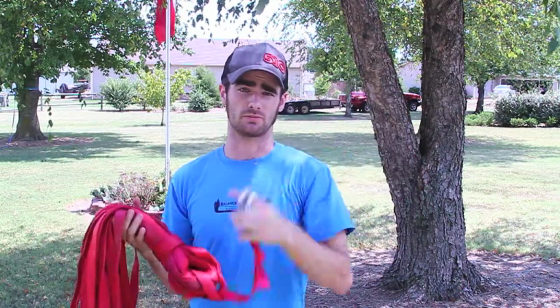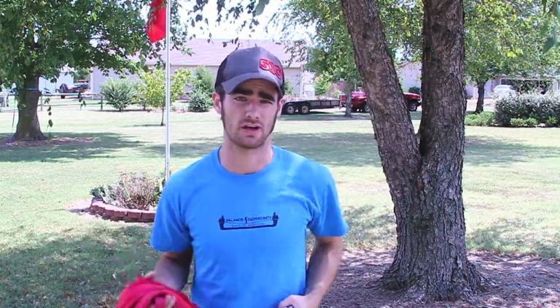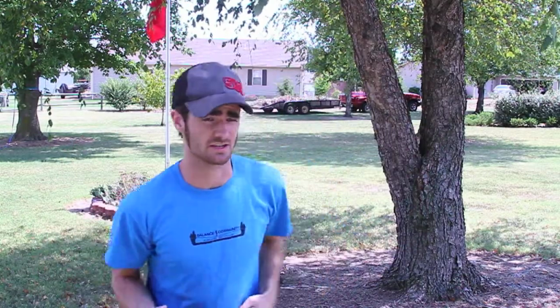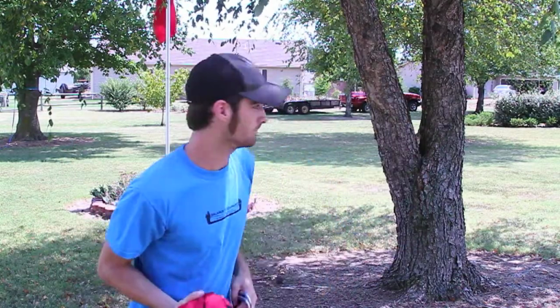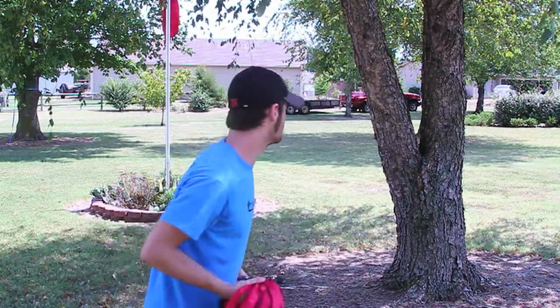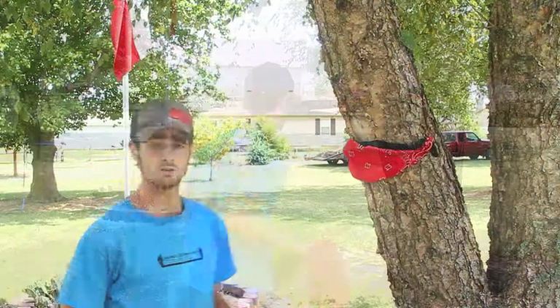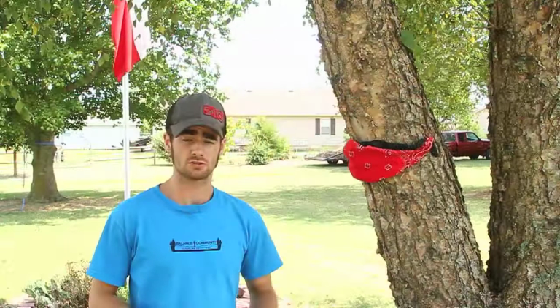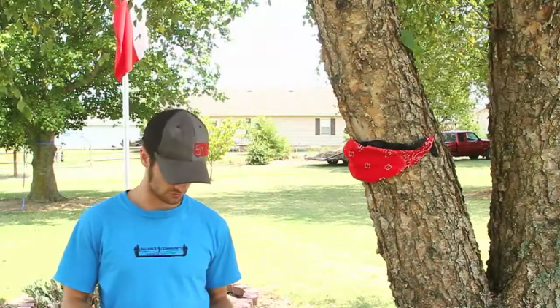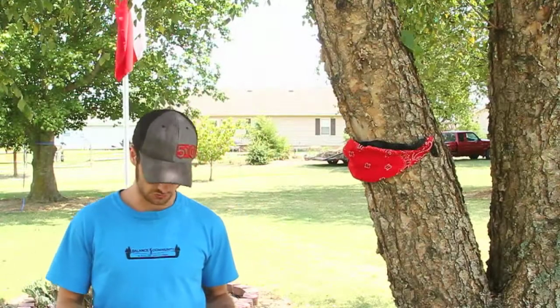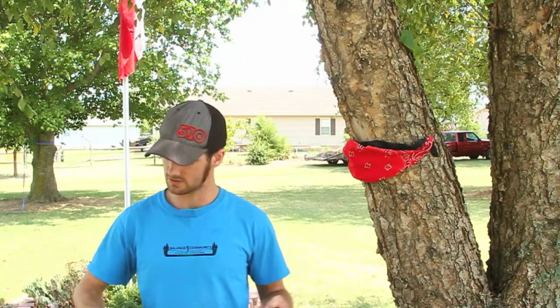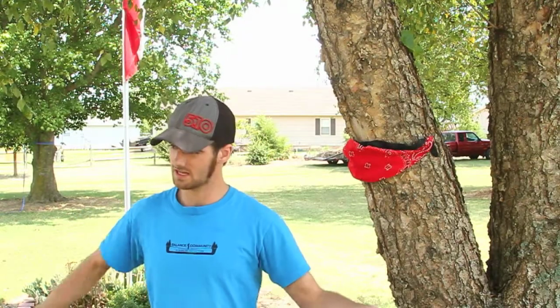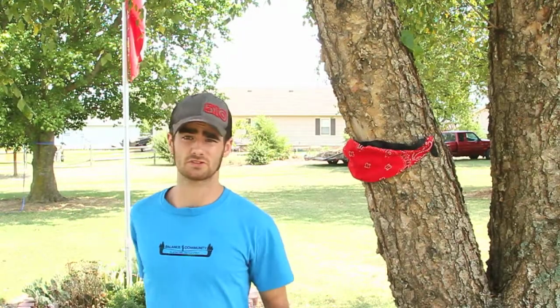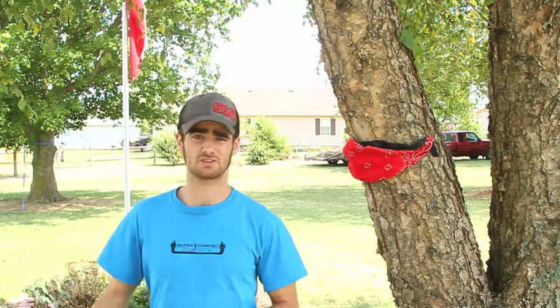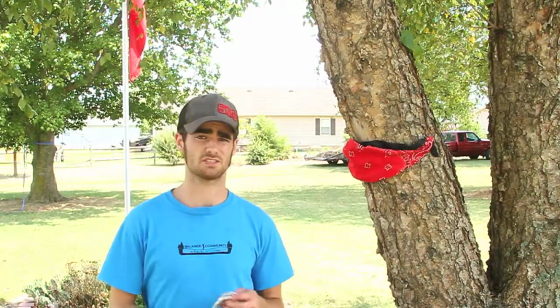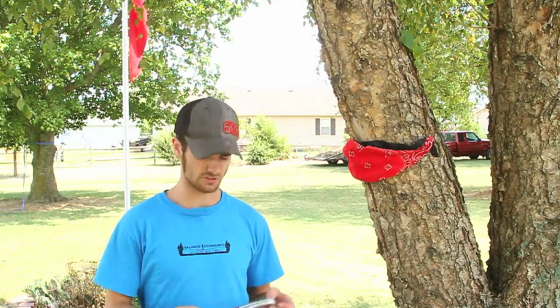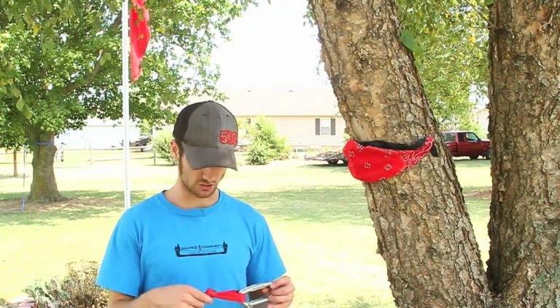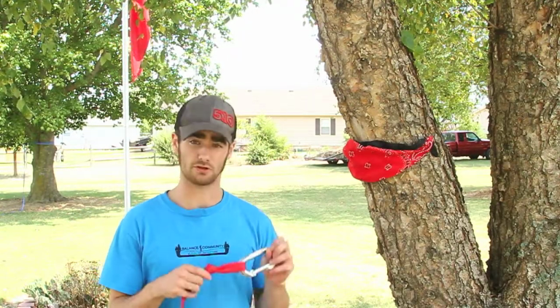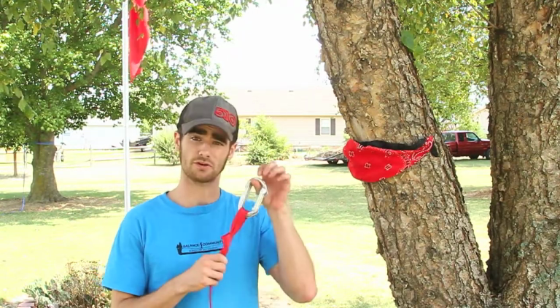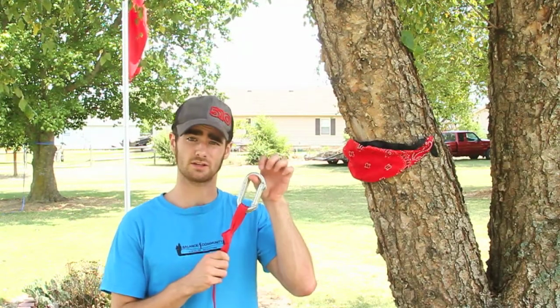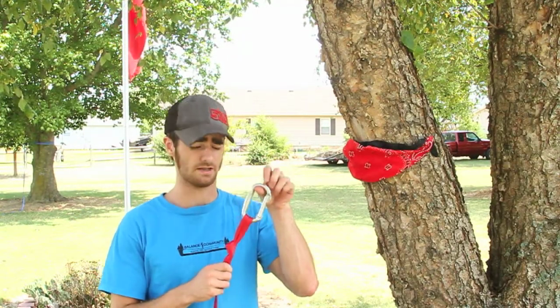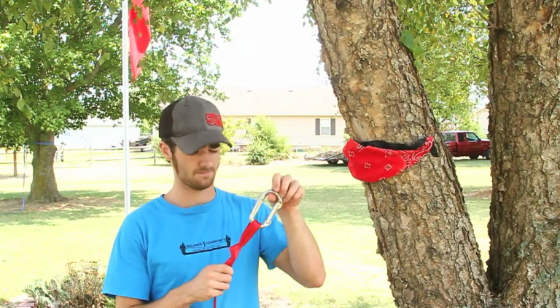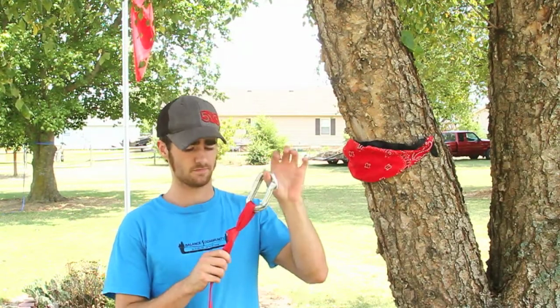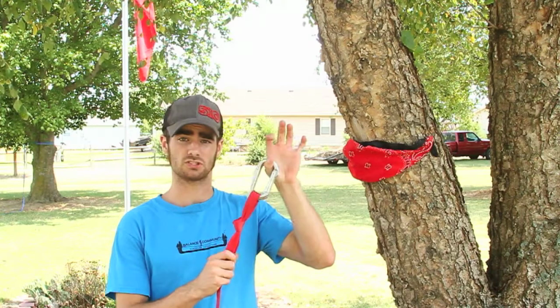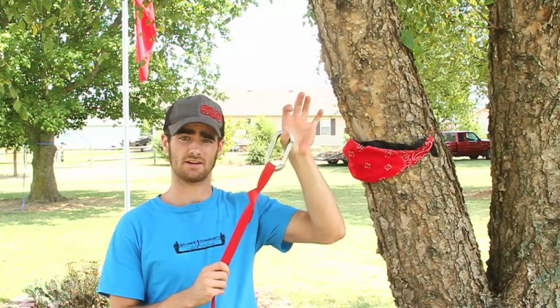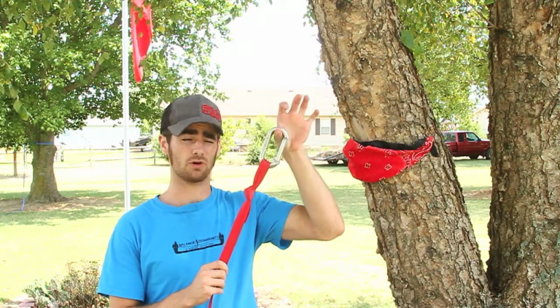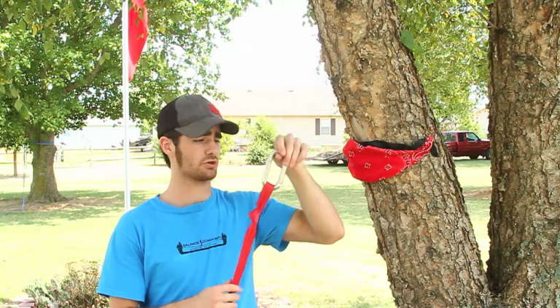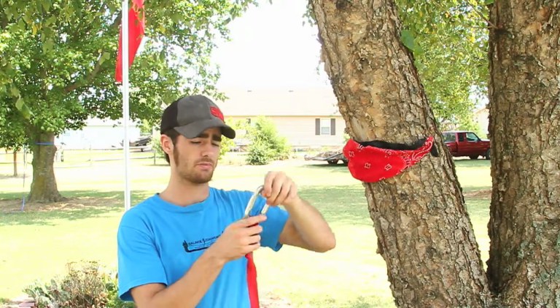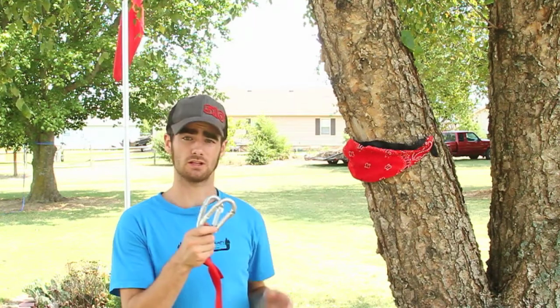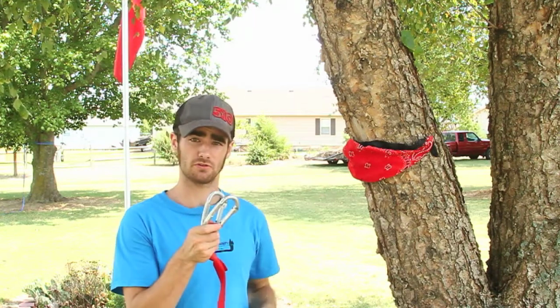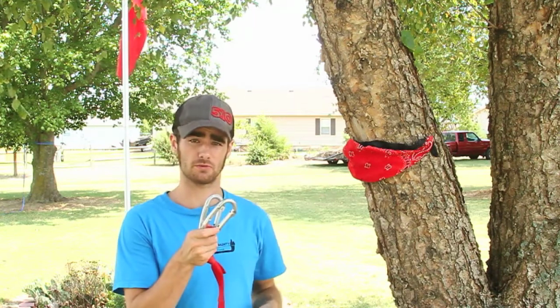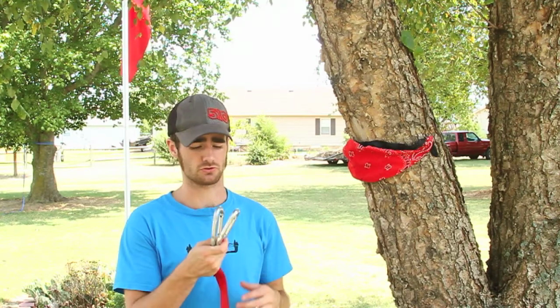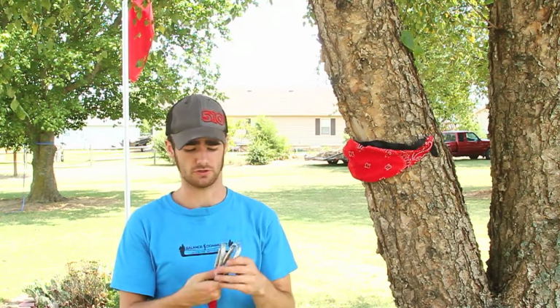I'm going to show you how to set it up. To set up your entire system, you need to start with an overhand on a bight. You just tie that on one end of your webbing and clip both carabiners through it.